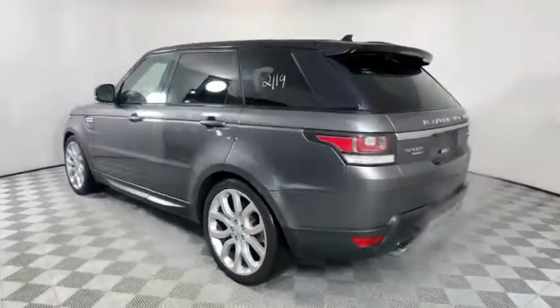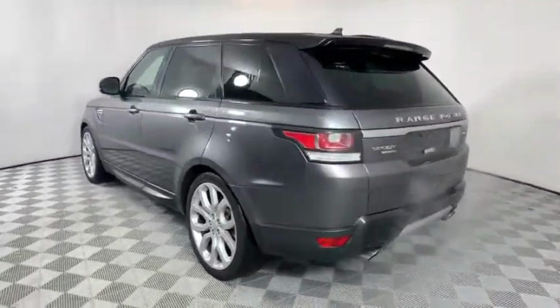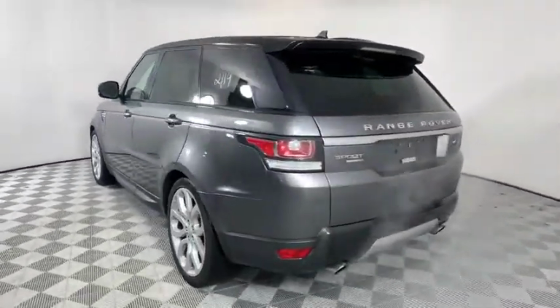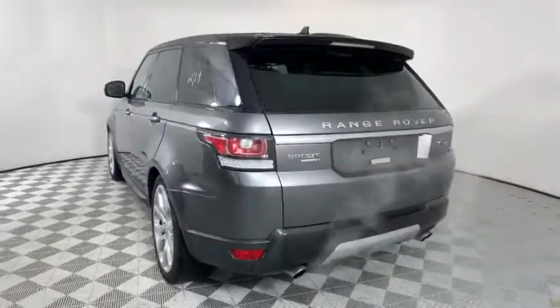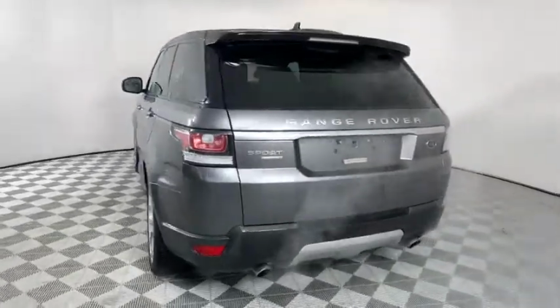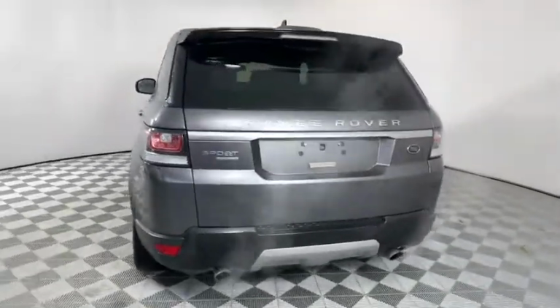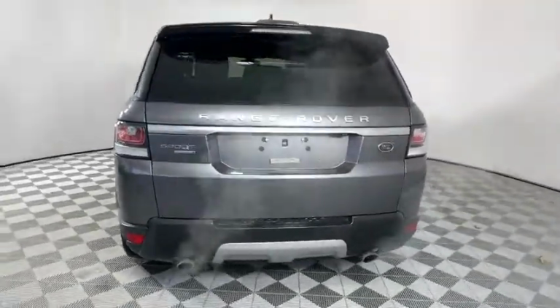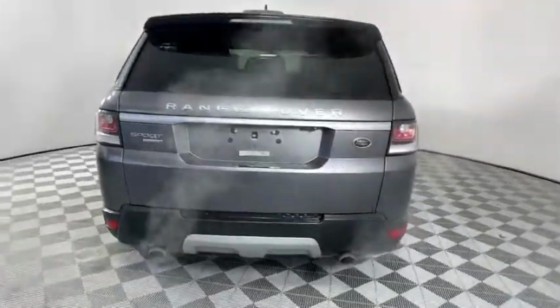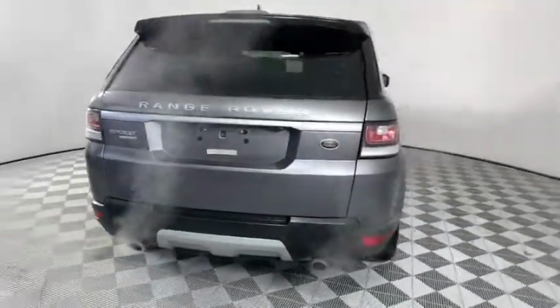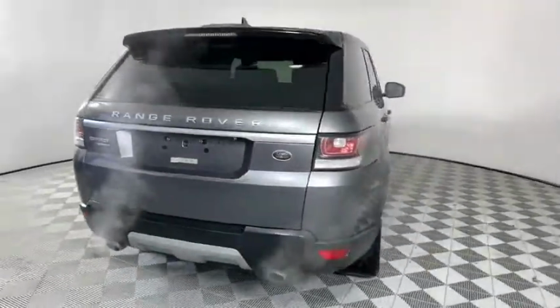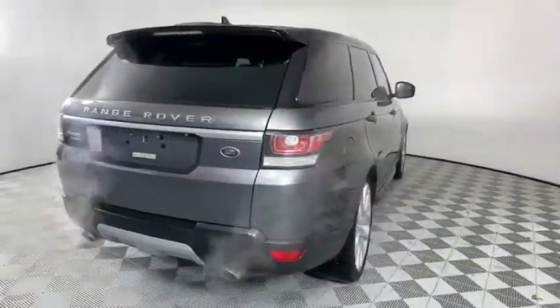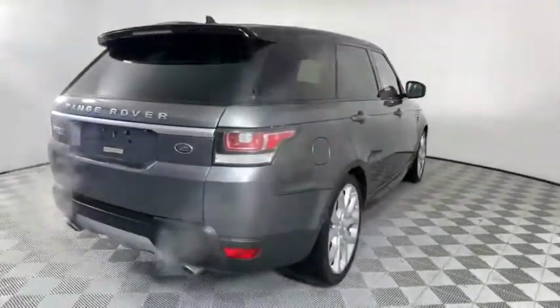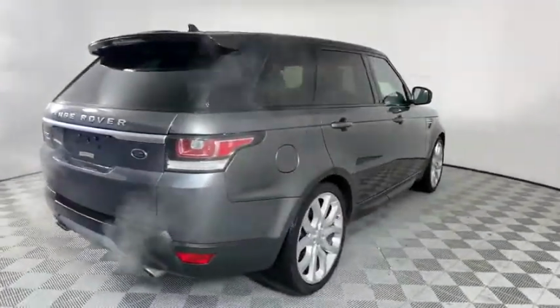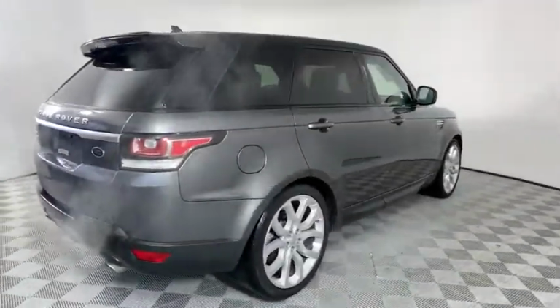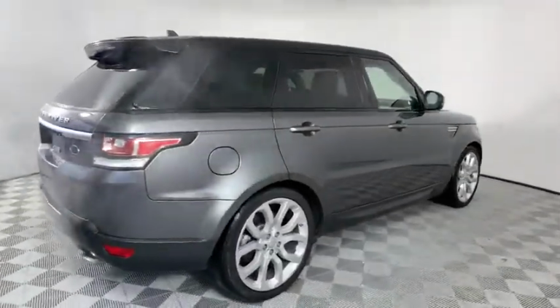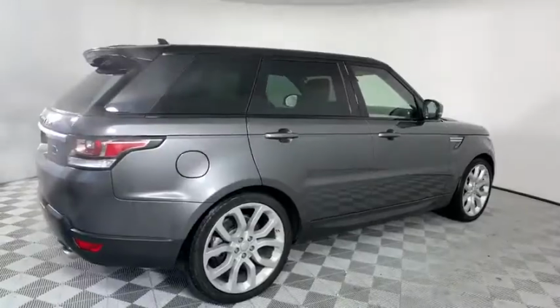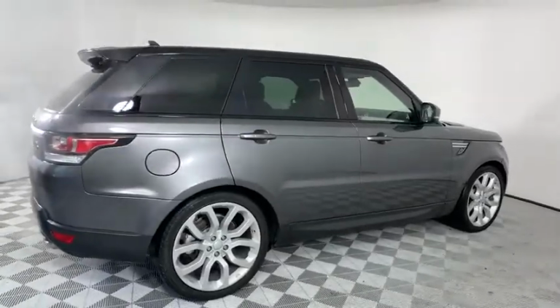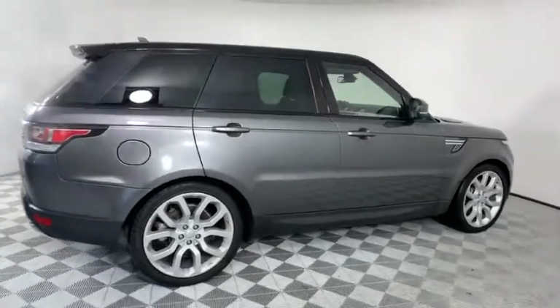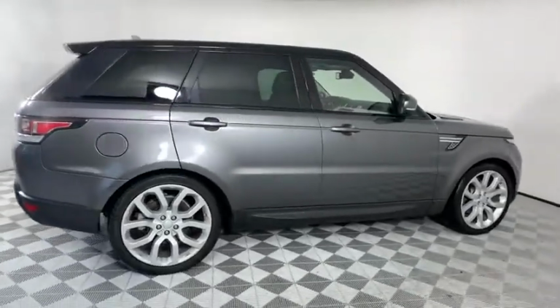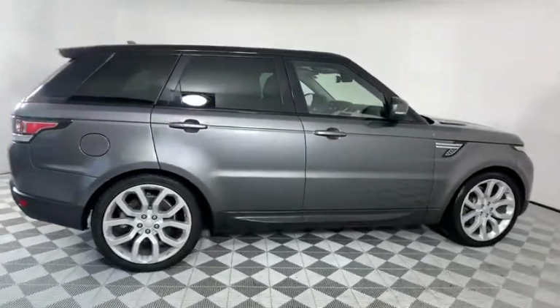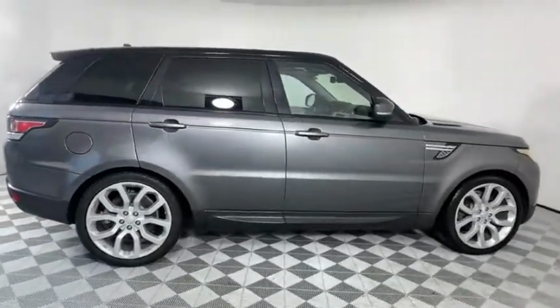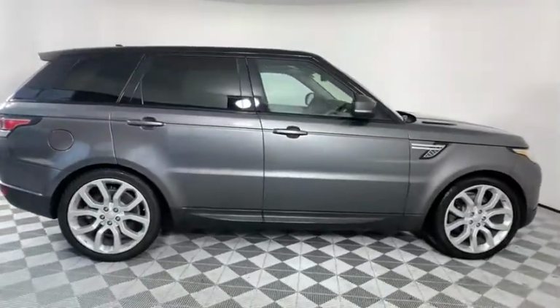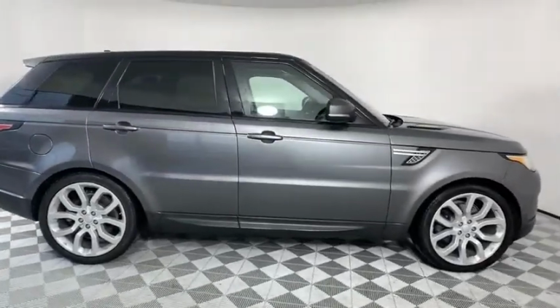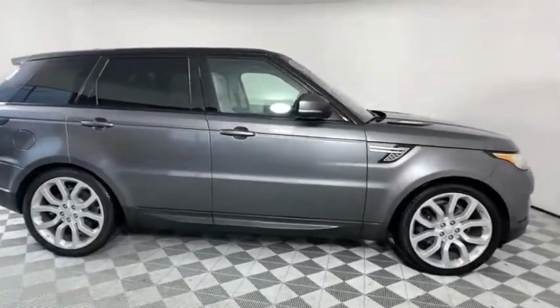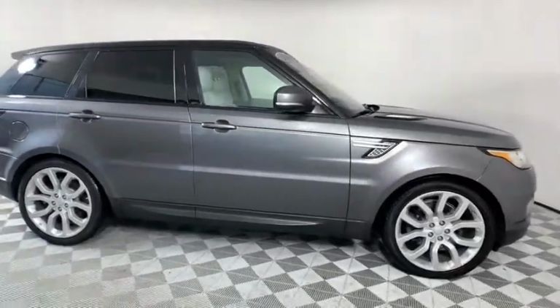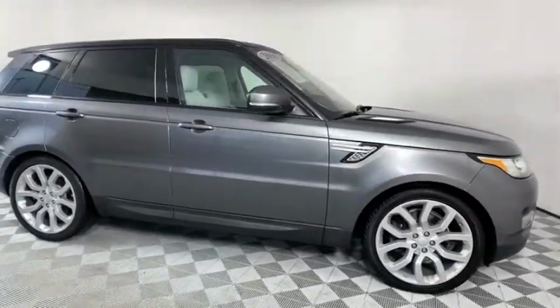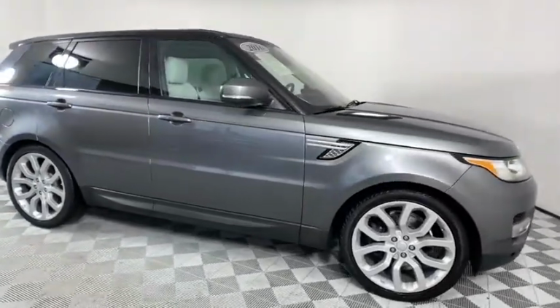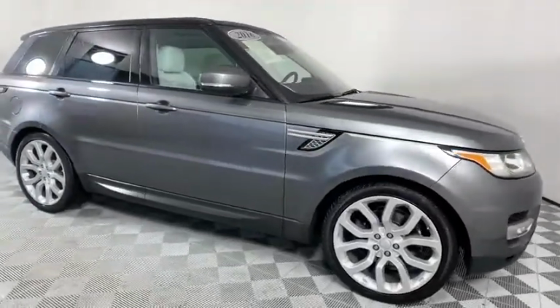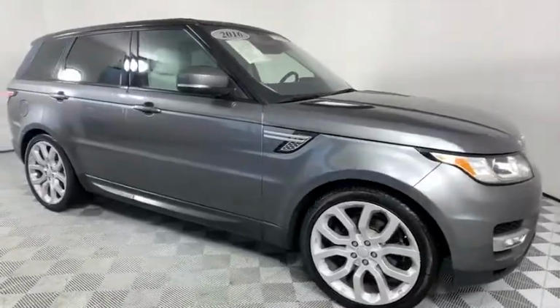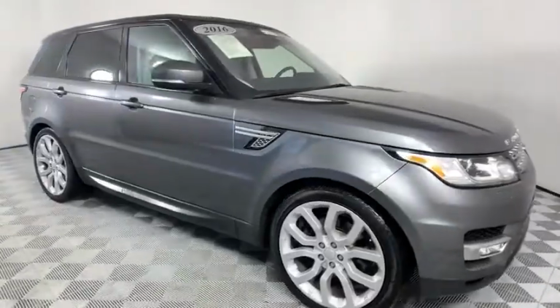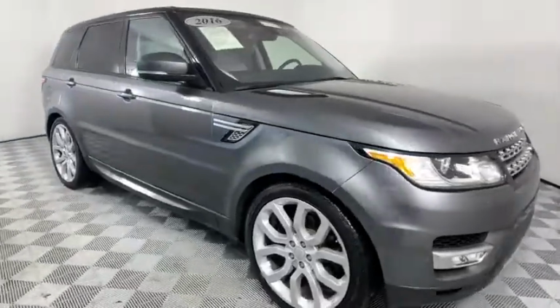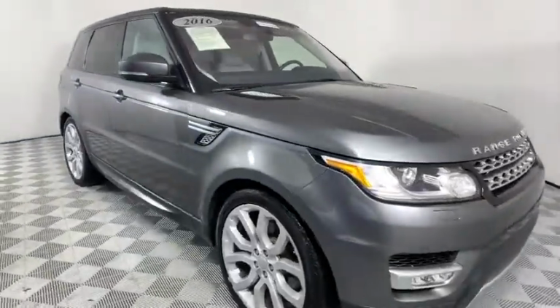Here are some of this vehicle's great options: power passenger seat, navigation system, power liftgate, traction control, dual airbags, power steering, auto dimming rear view mirror, four wheel disc brakes, eight speakers.